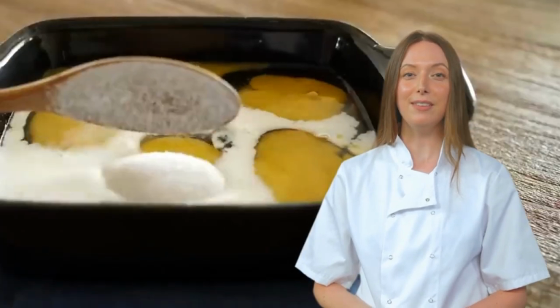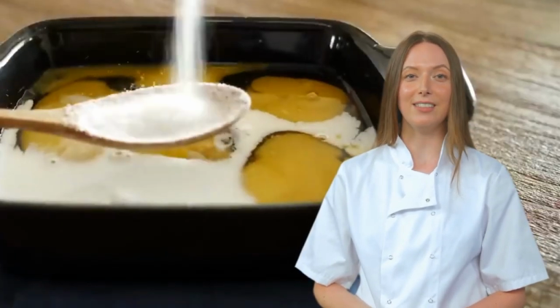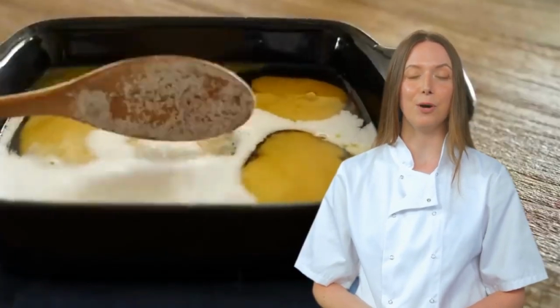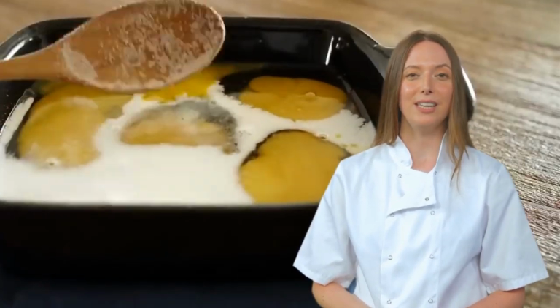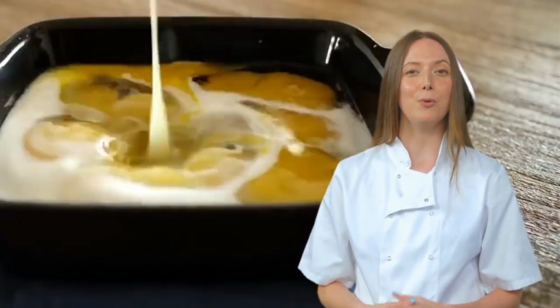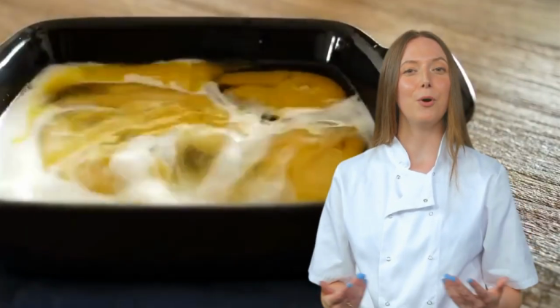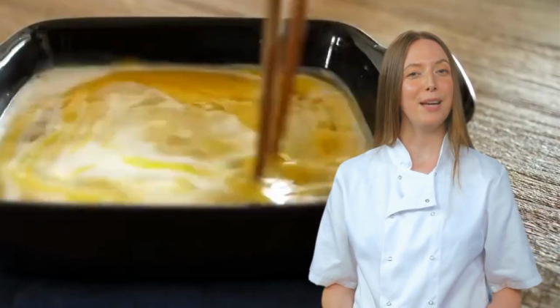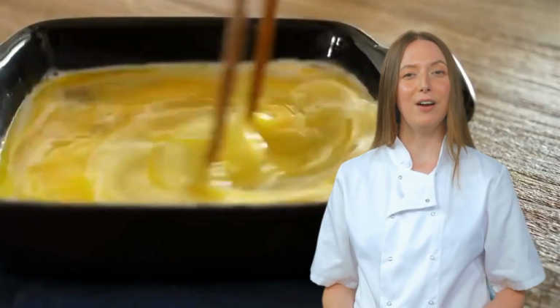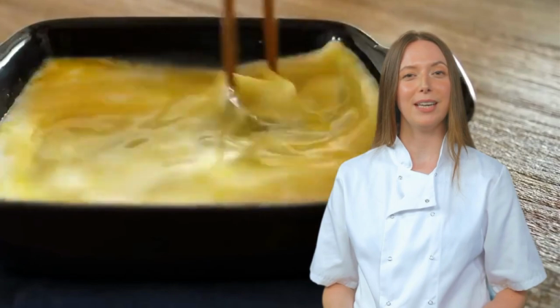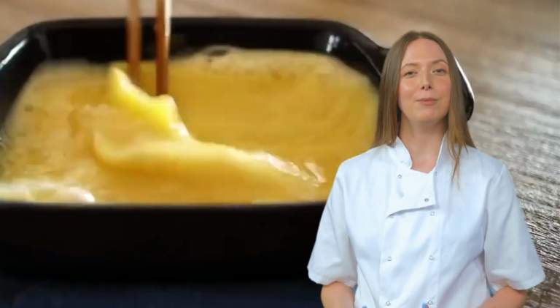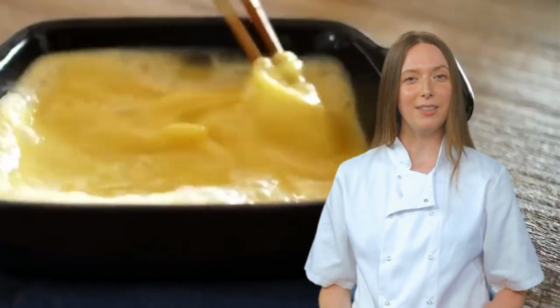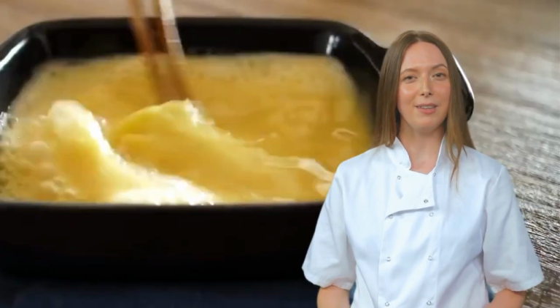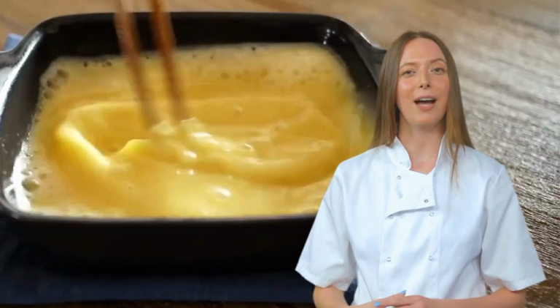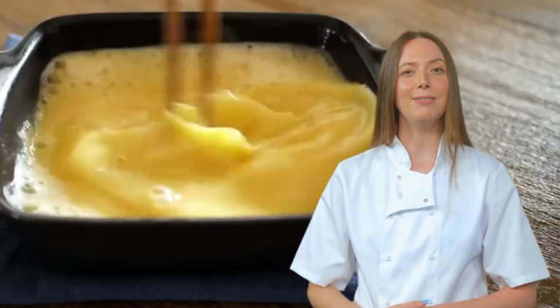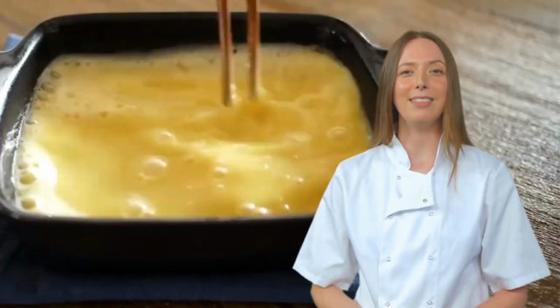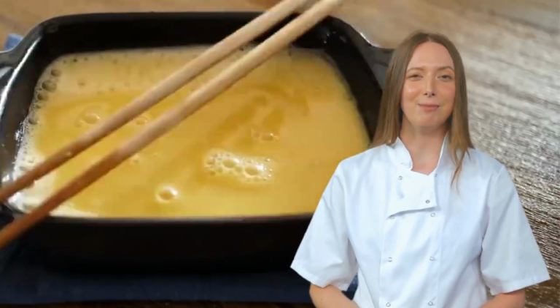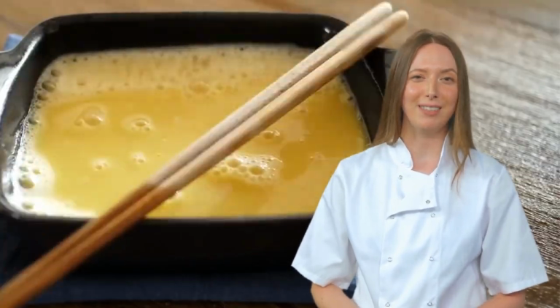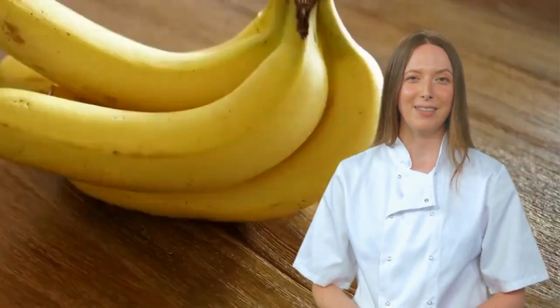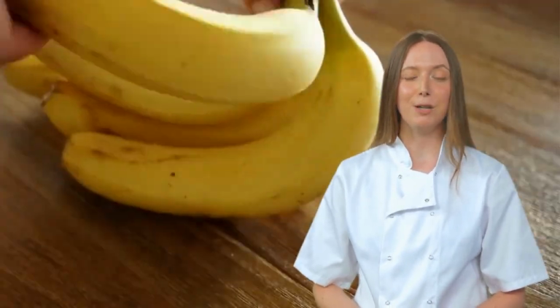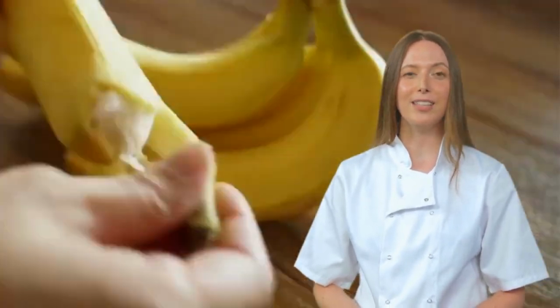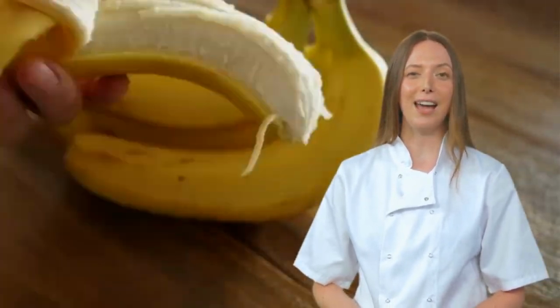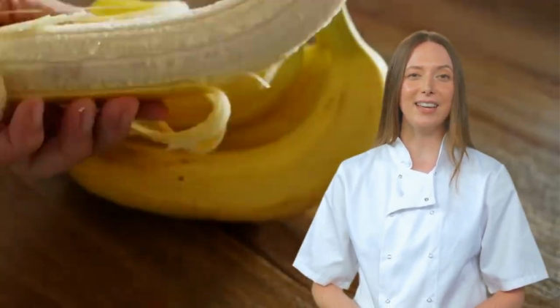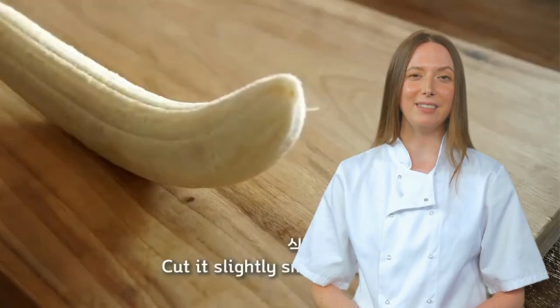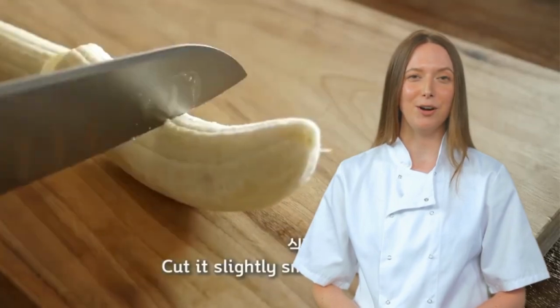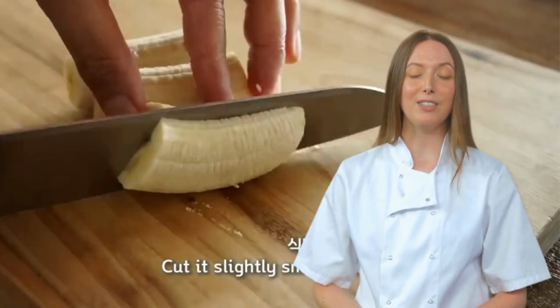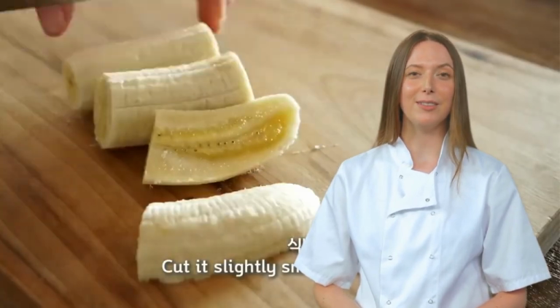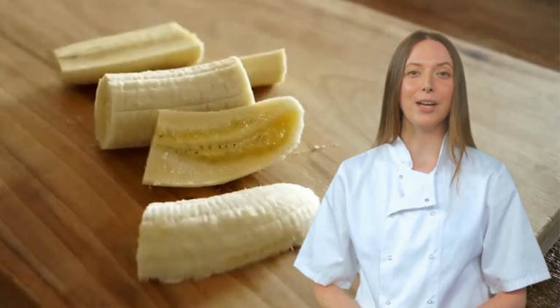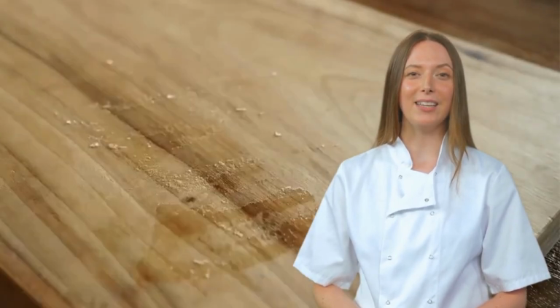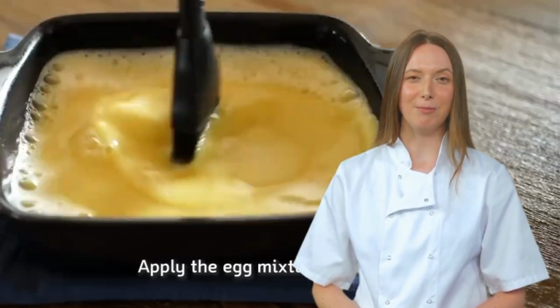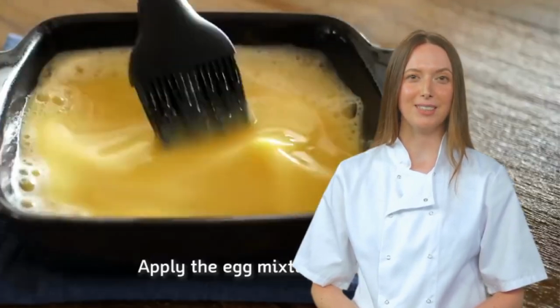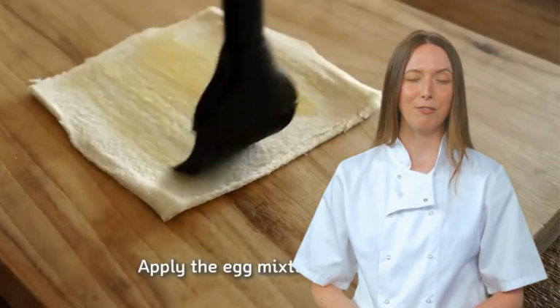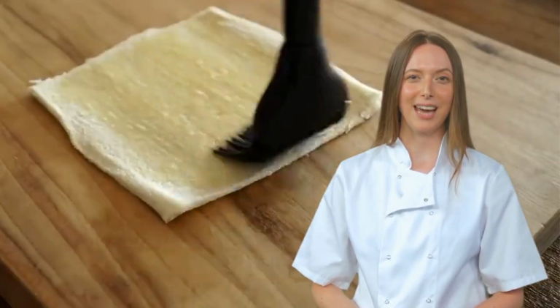Next, we witness a brutal rolling pin assault on the innocent bread. Press. The bread is flattened and its spirit crushed. But hey, at least it's perfect now.